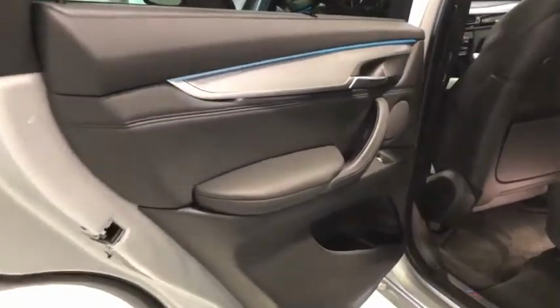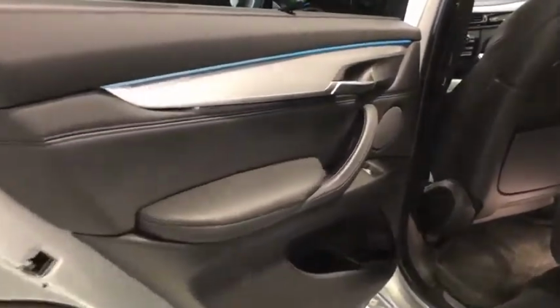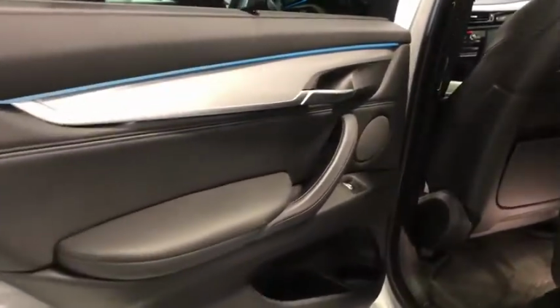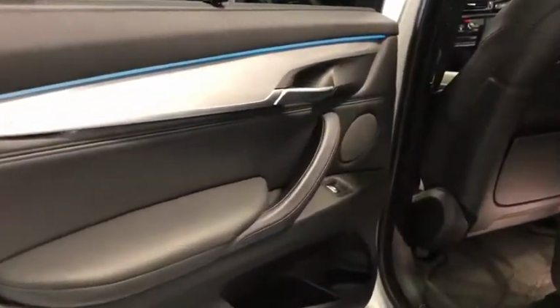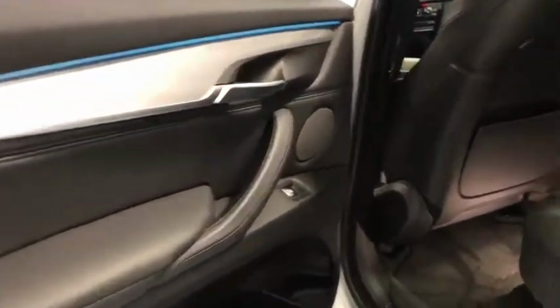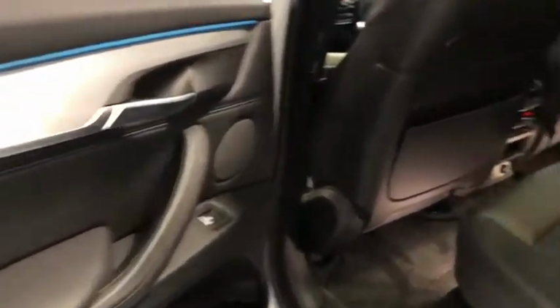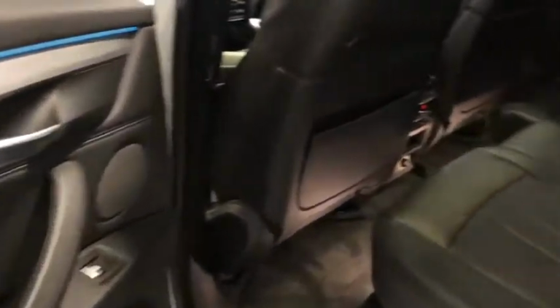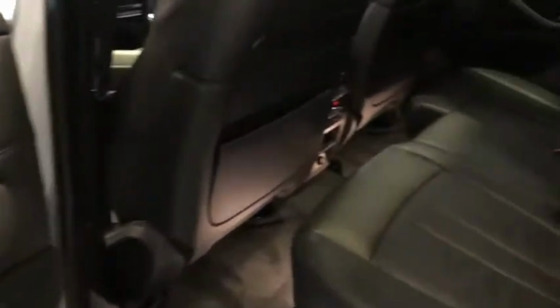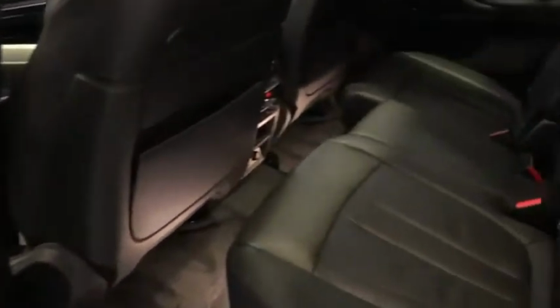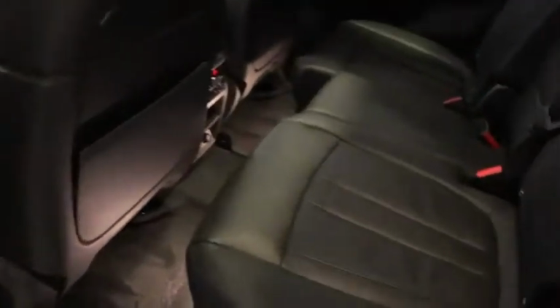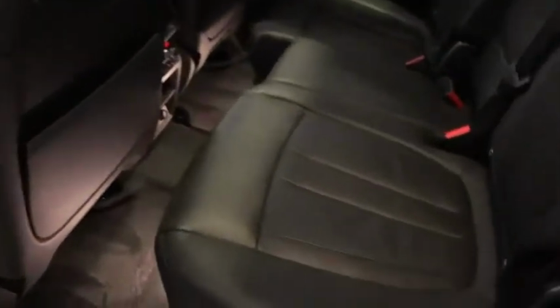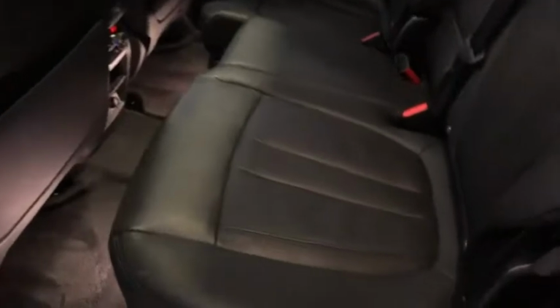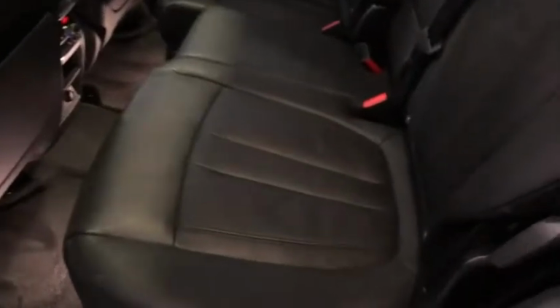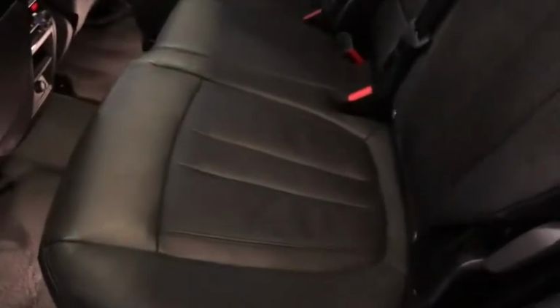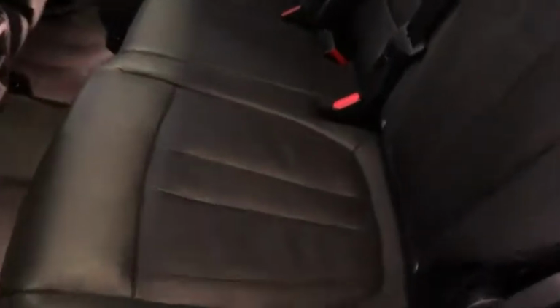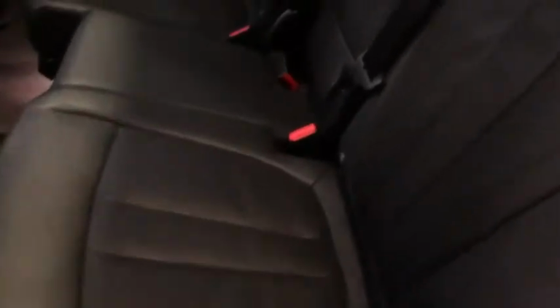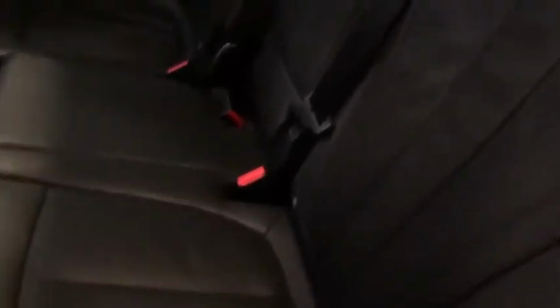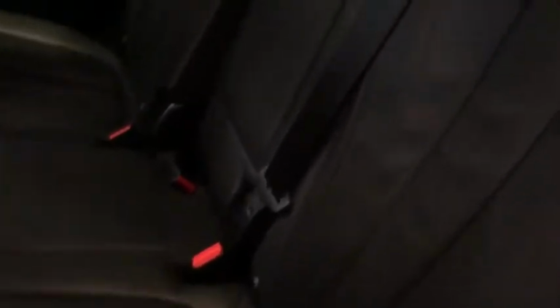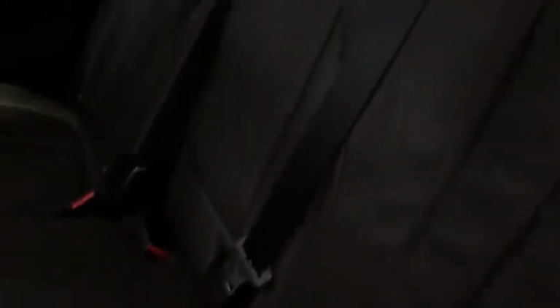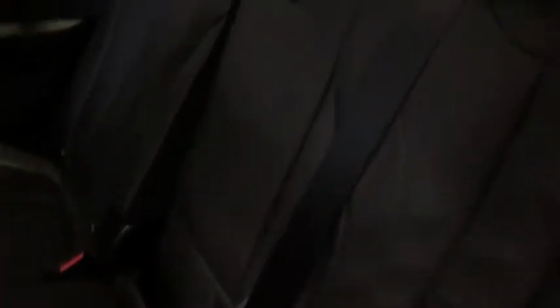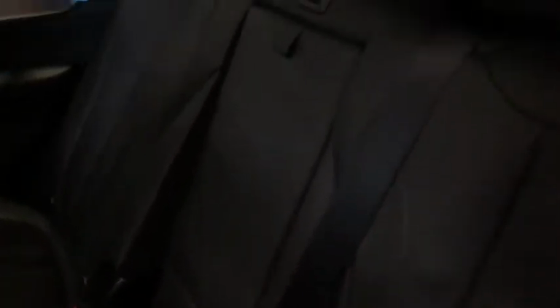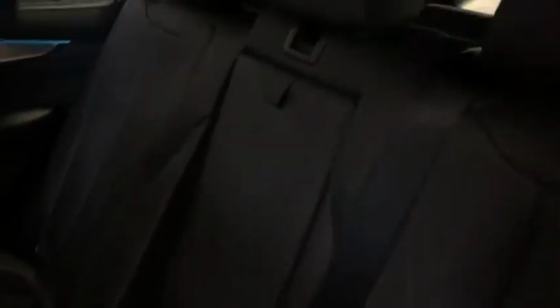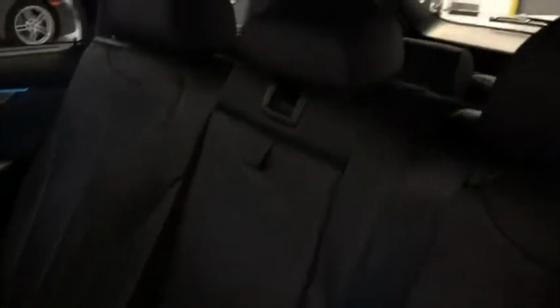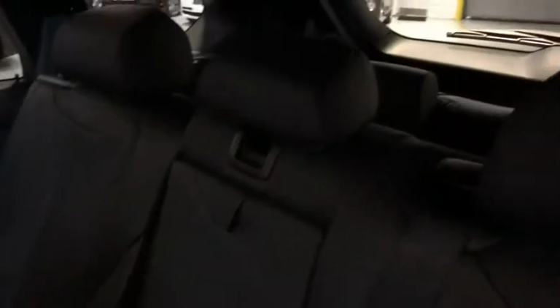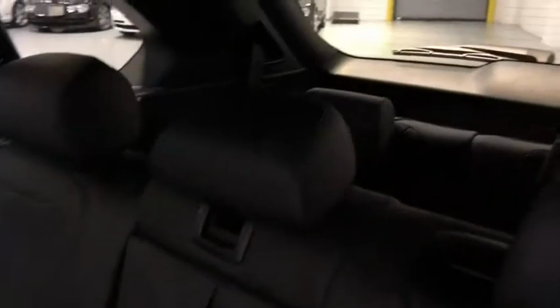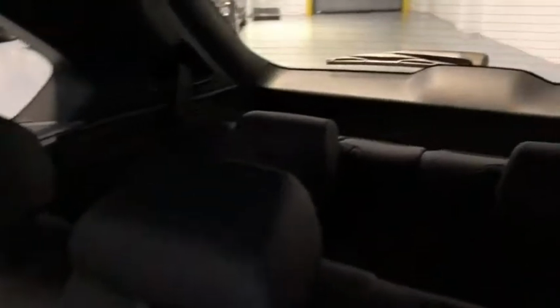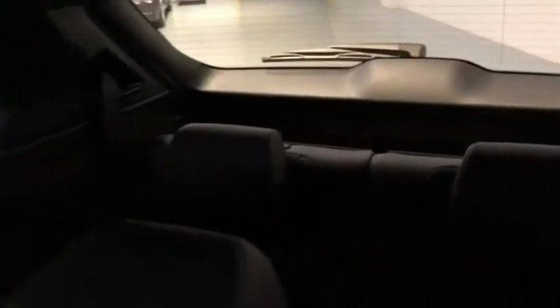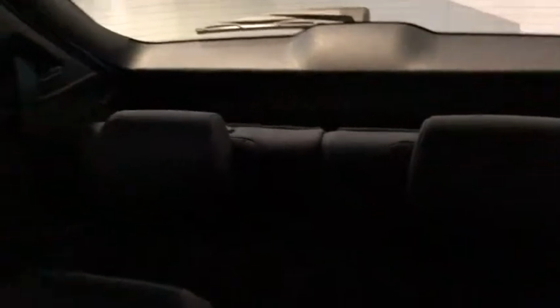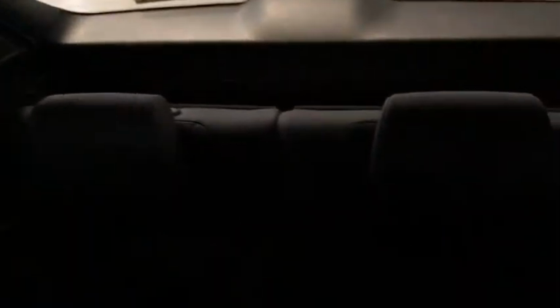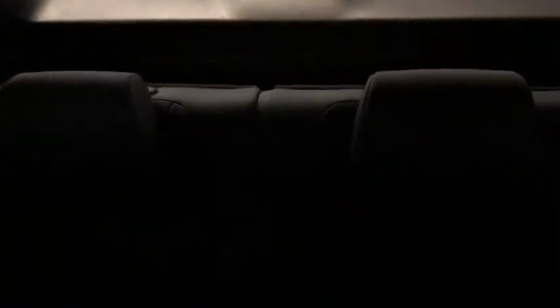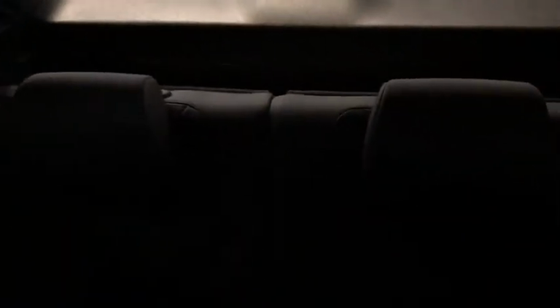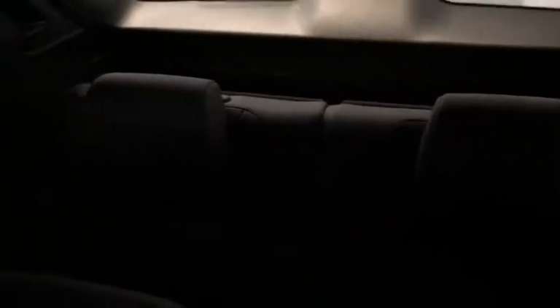Power steering, adjustable steering wheel, keyless start, four-wheel disc brakes, aluminum wheels, cruise control, hard disc drive media storage, auto-dimming rear-view mirror.